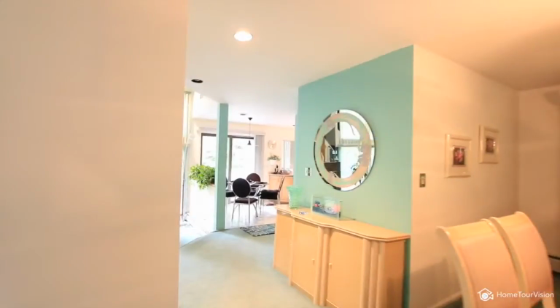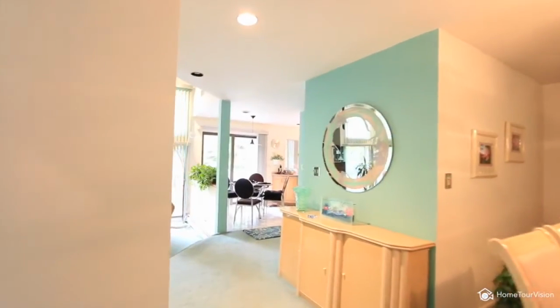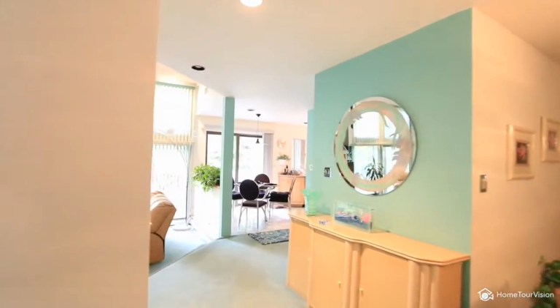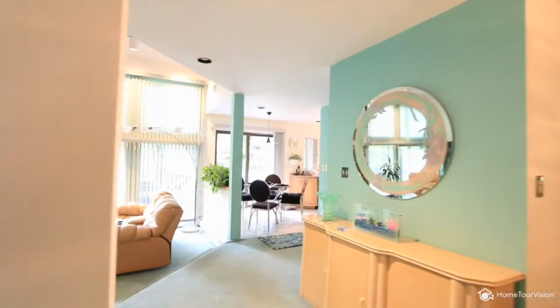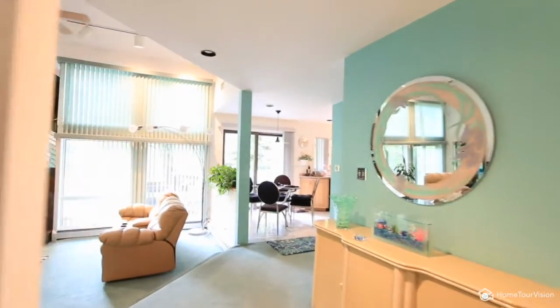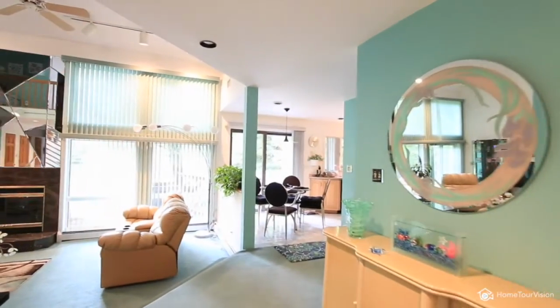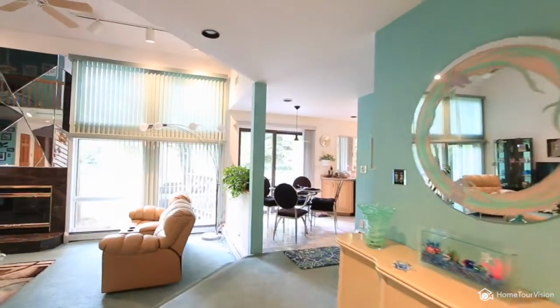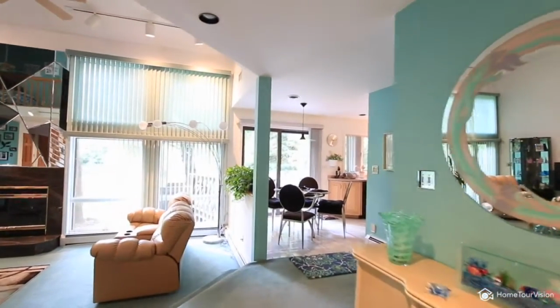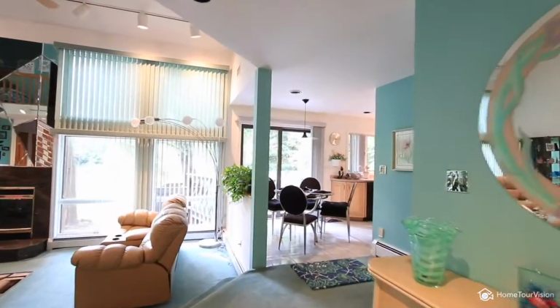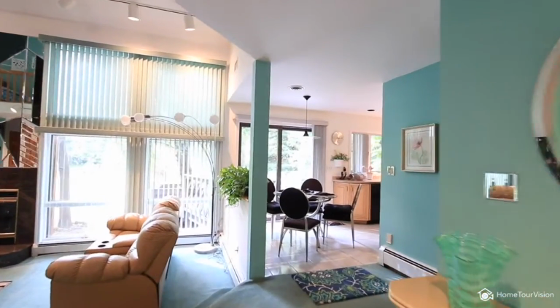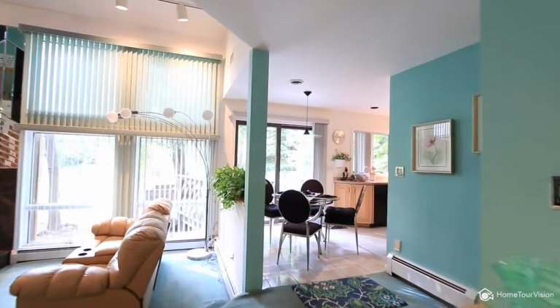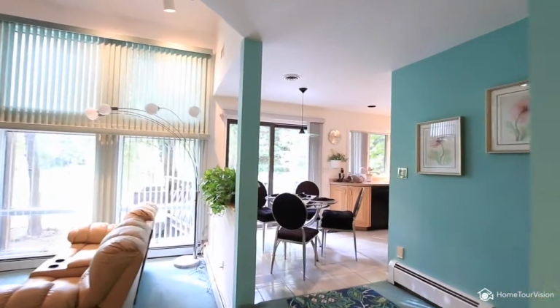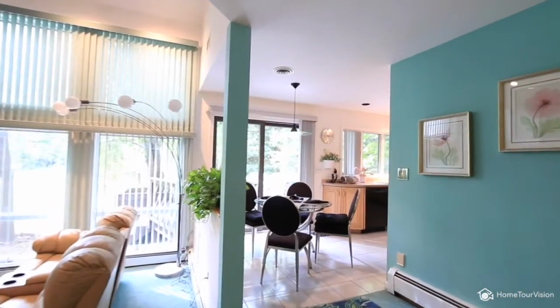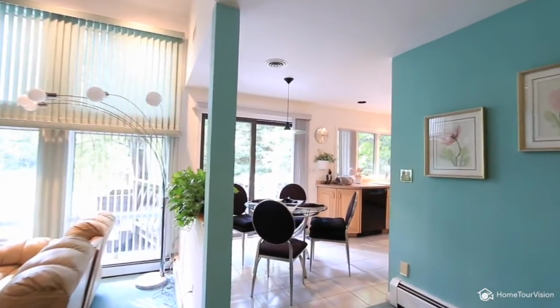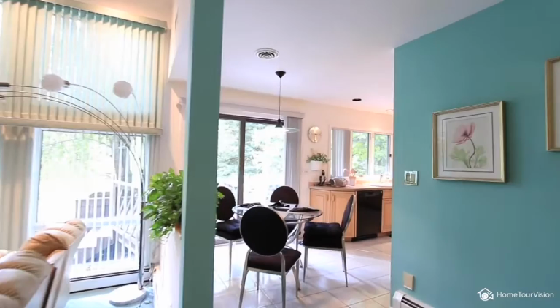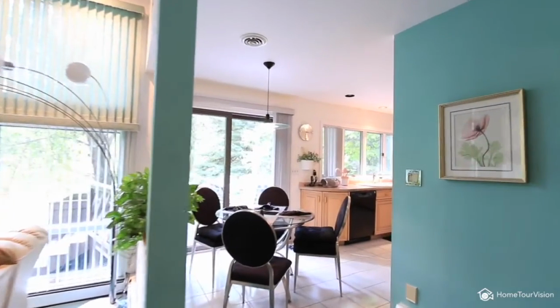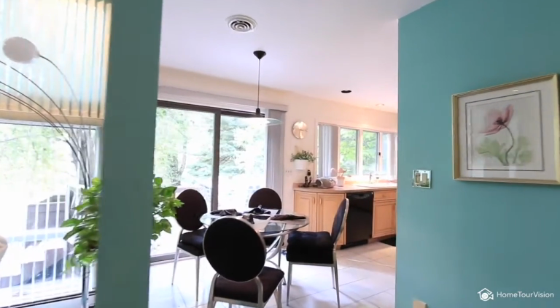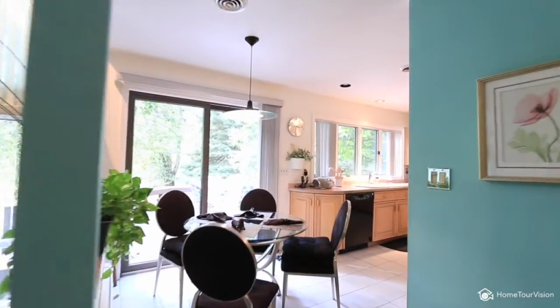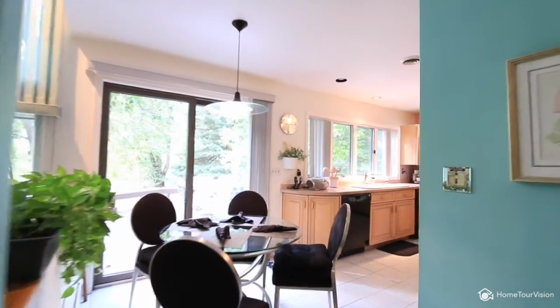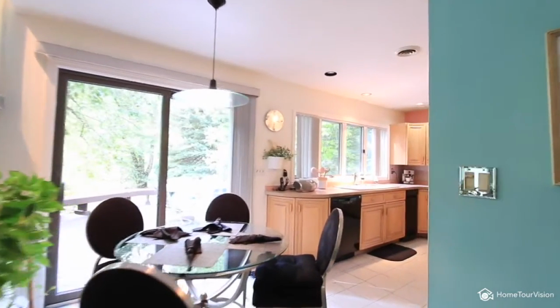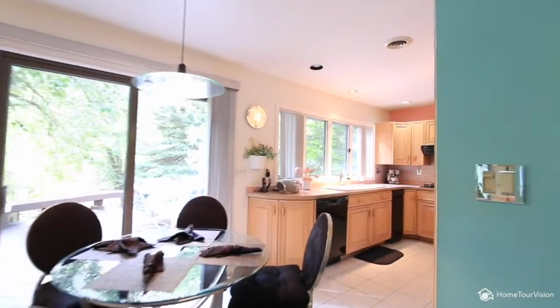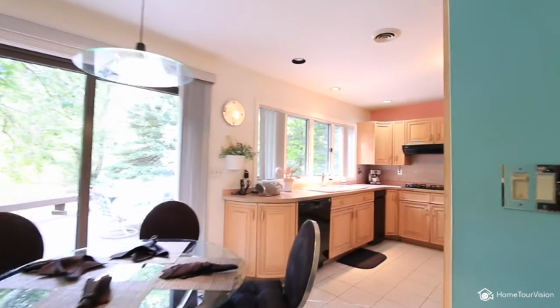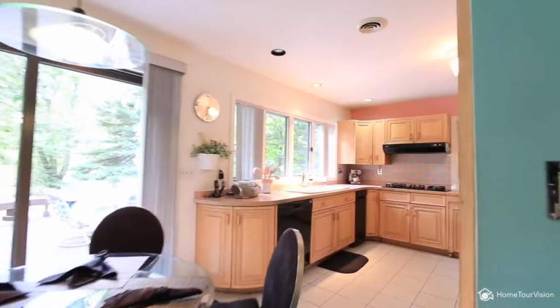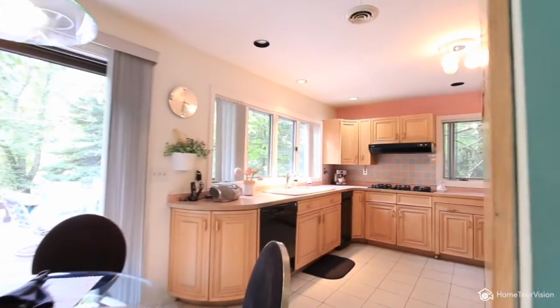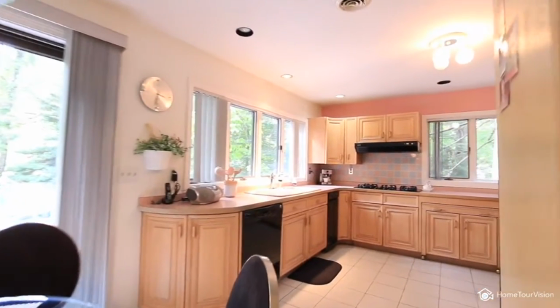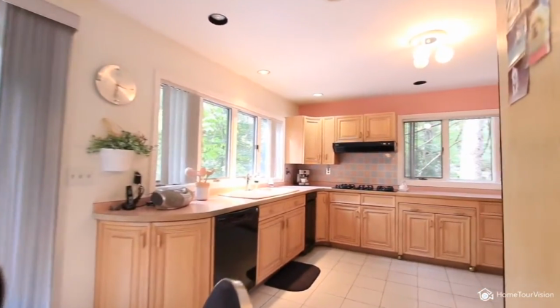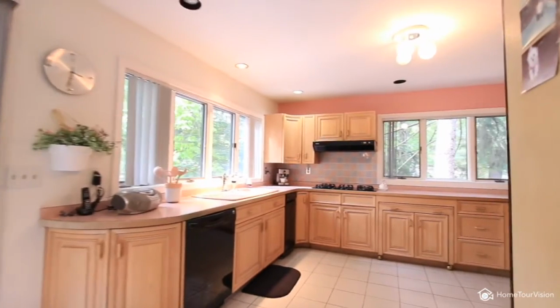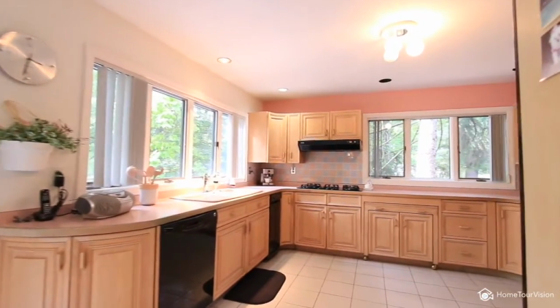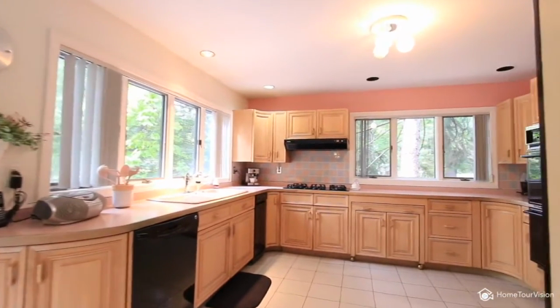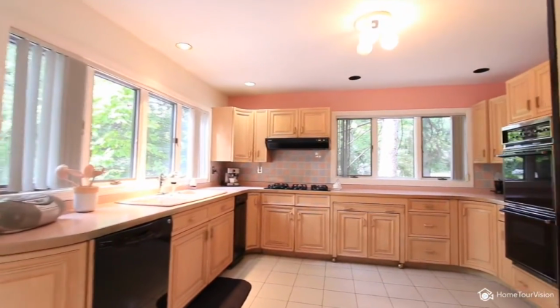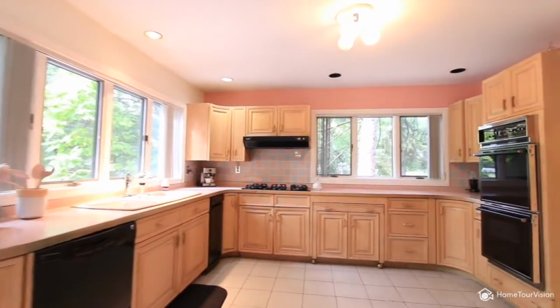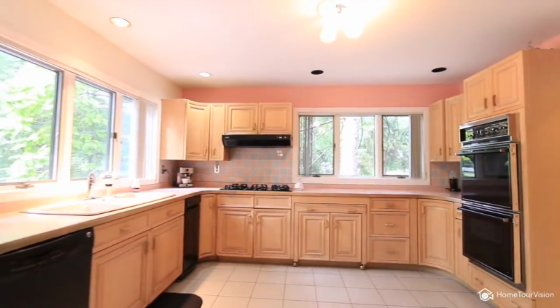High hats galore, substantial surfaces, skylights, two stunning wood-burning fireplaces, five bedrooms and four full baths. This home has all the space you'll need for your large or extended family.